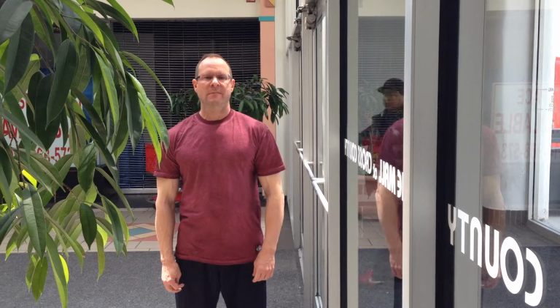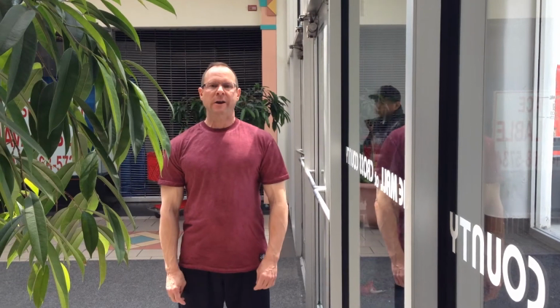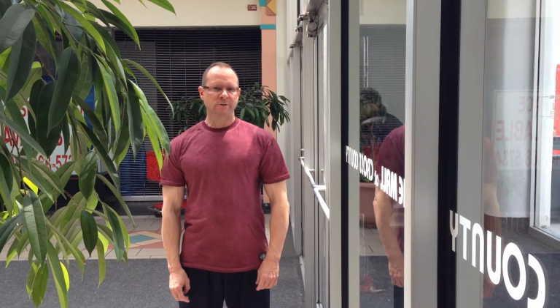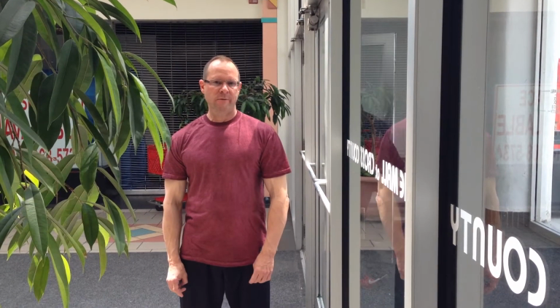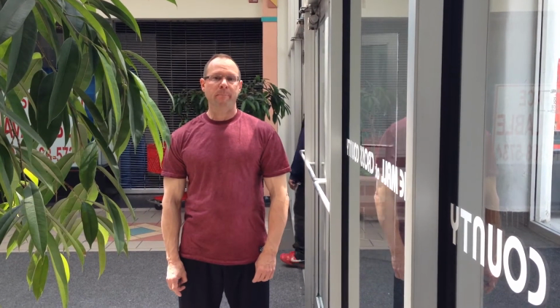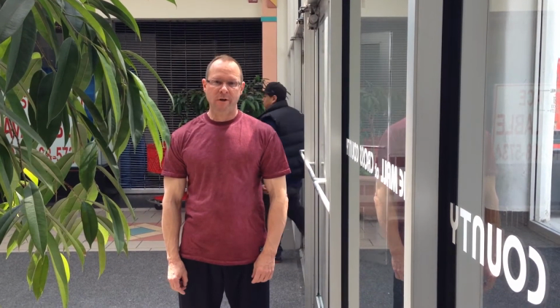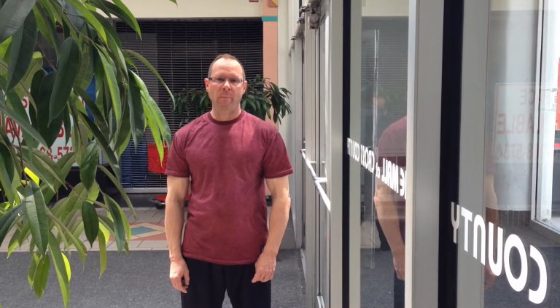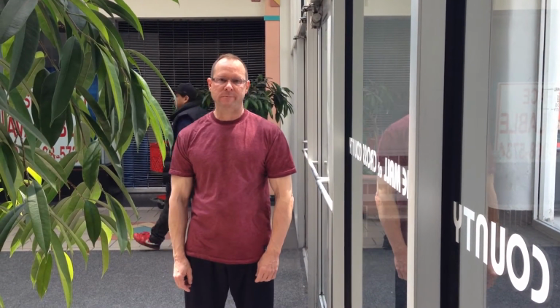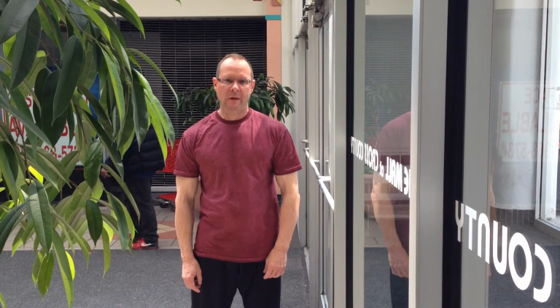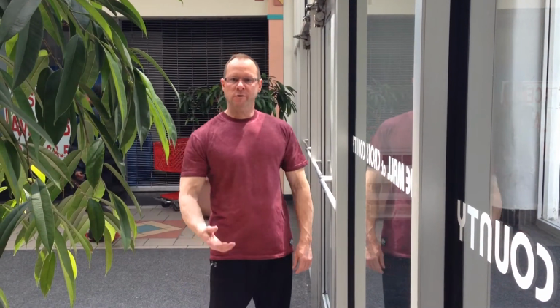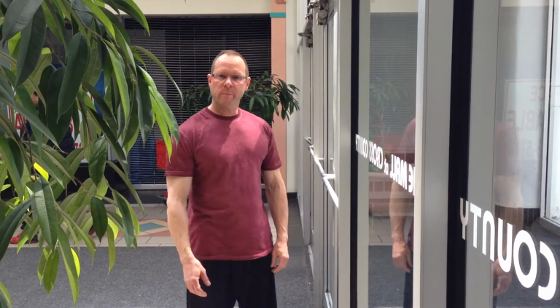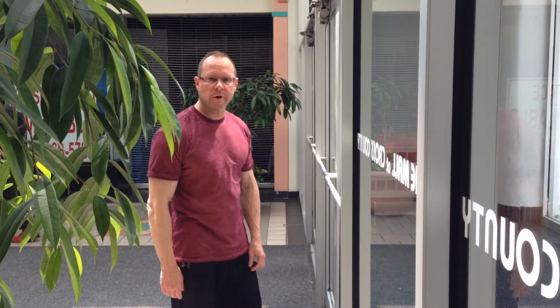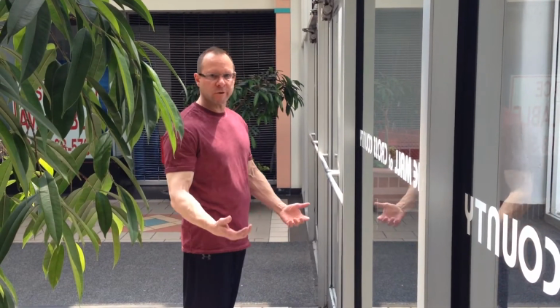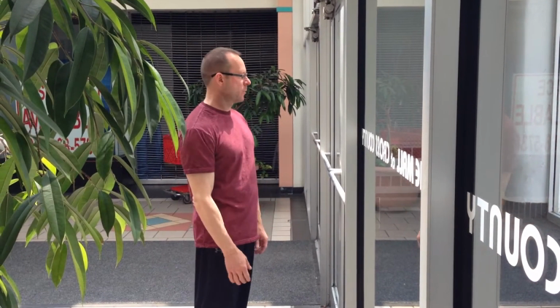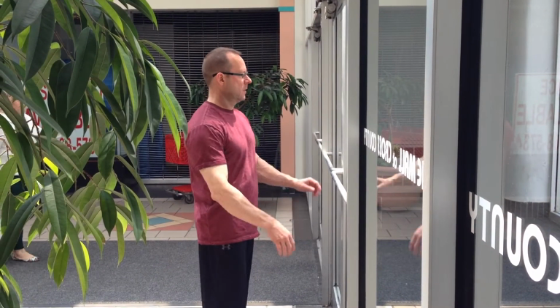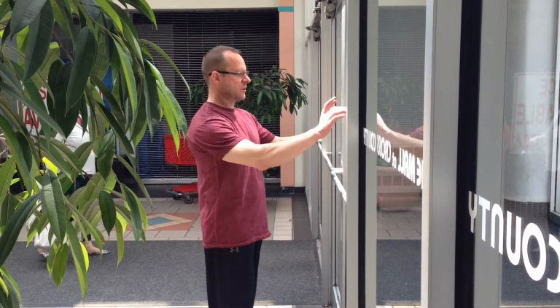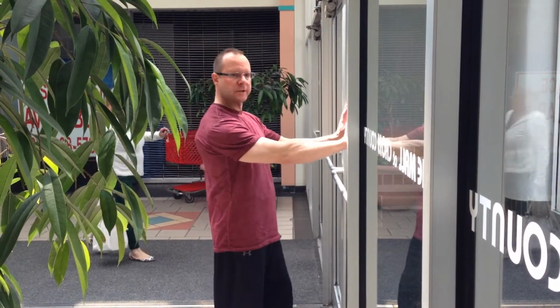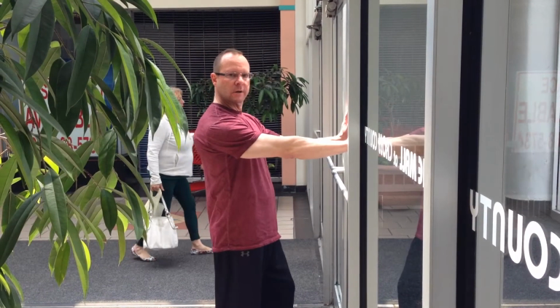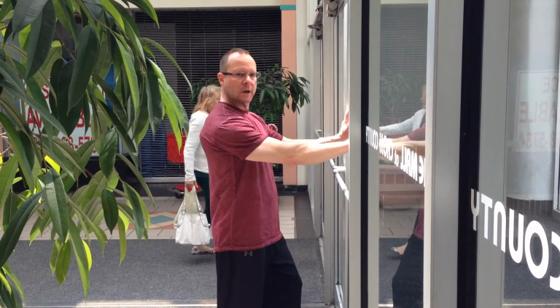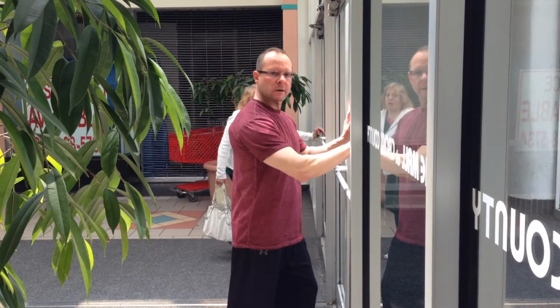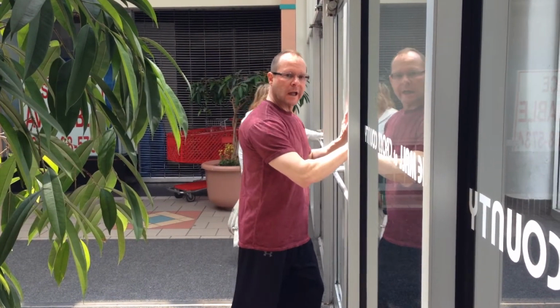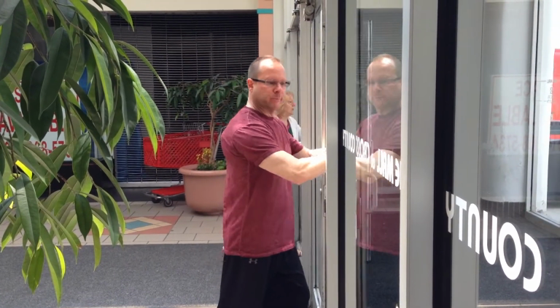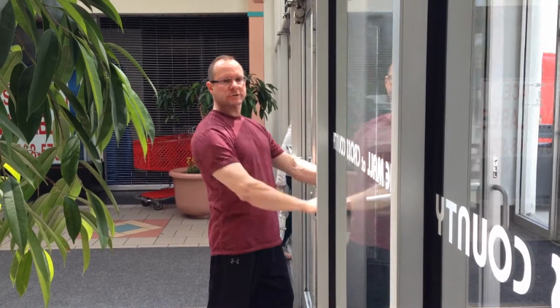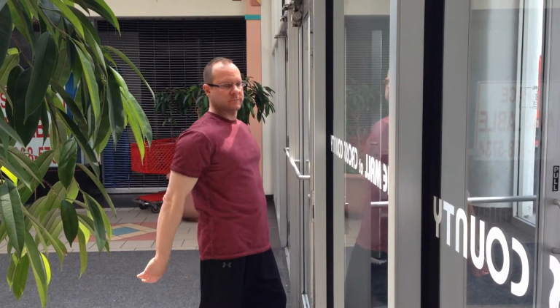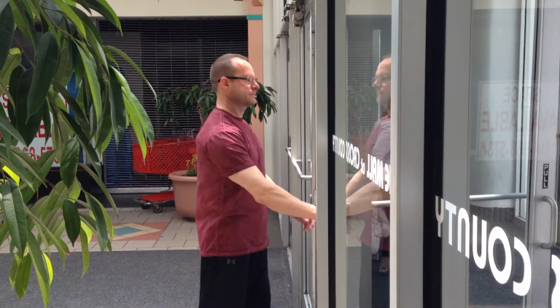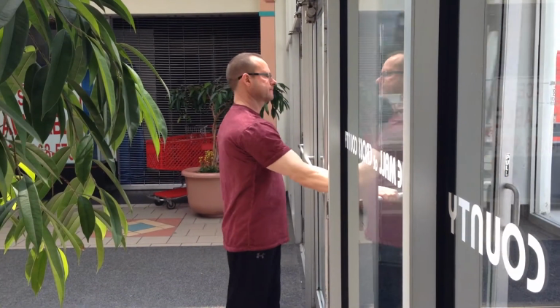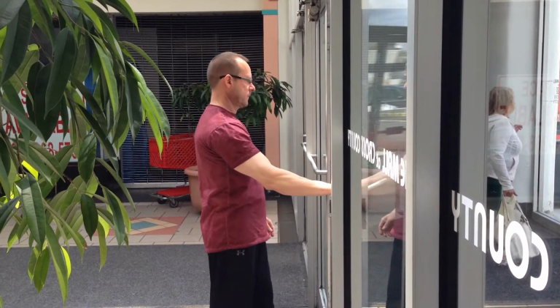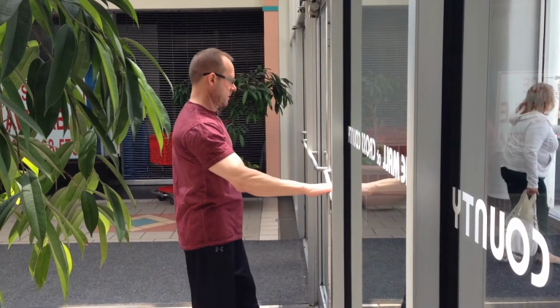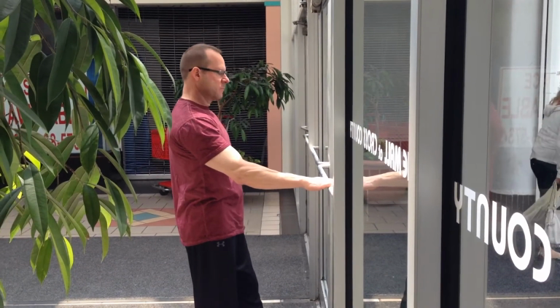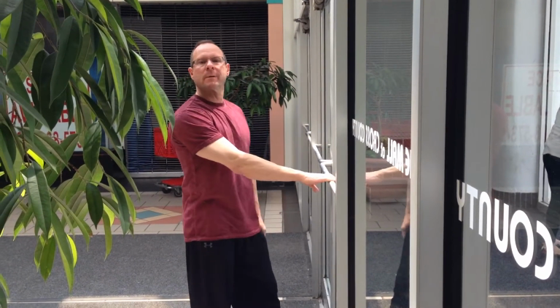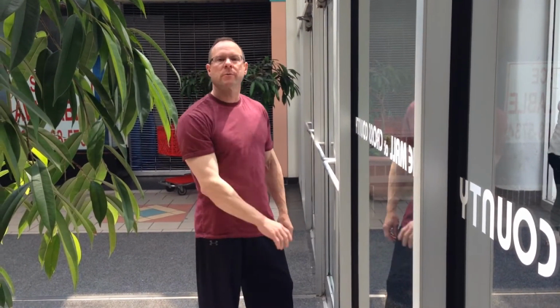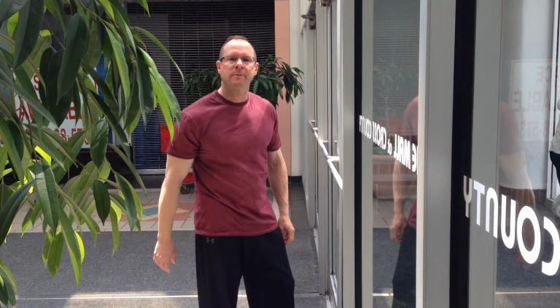How to open the door by pushing without pushing. Most people open the door by pushing and opening — put your hands here and push the door. Pushing without pushing would be the opposite.